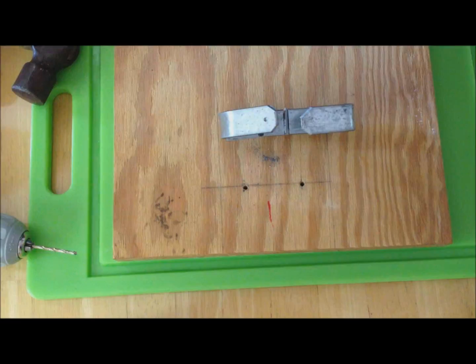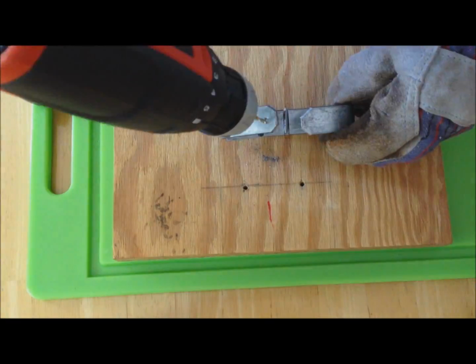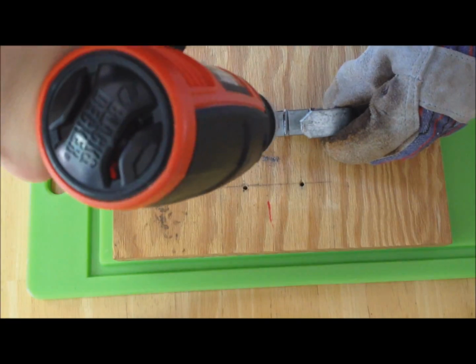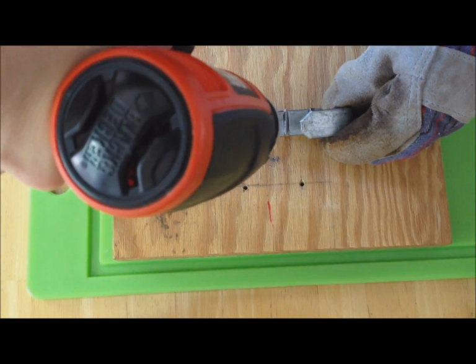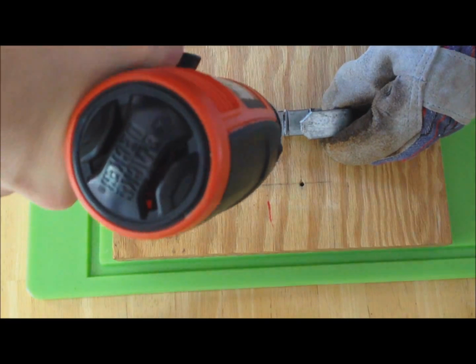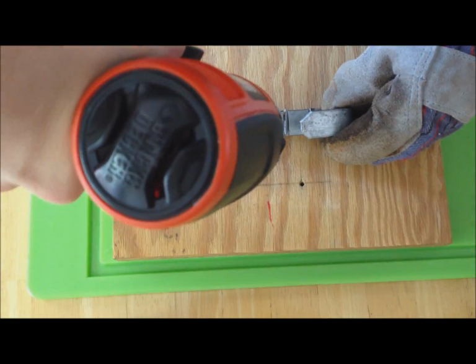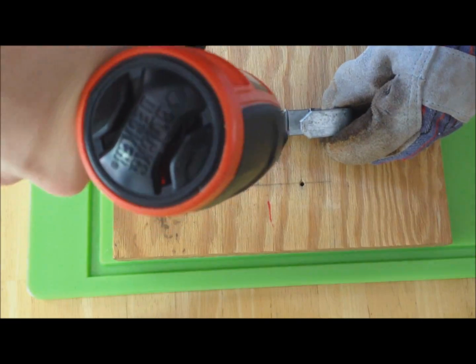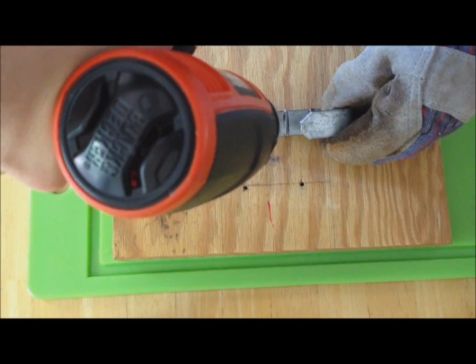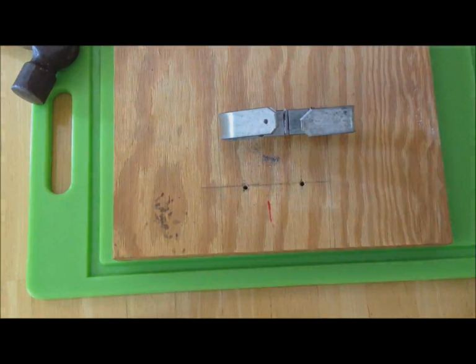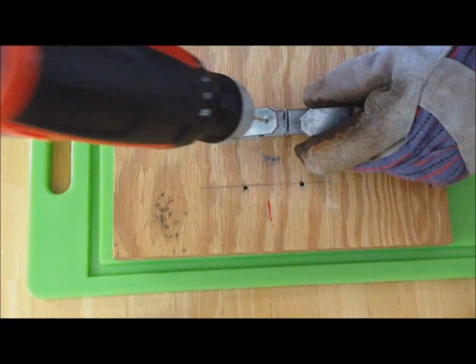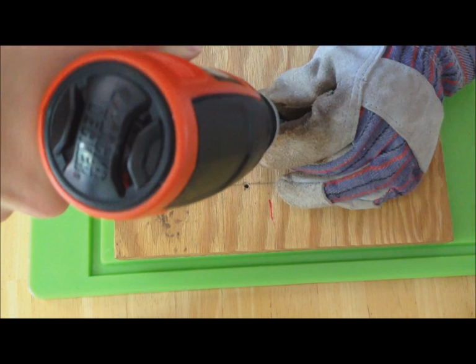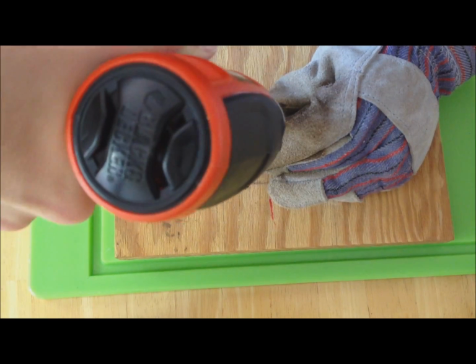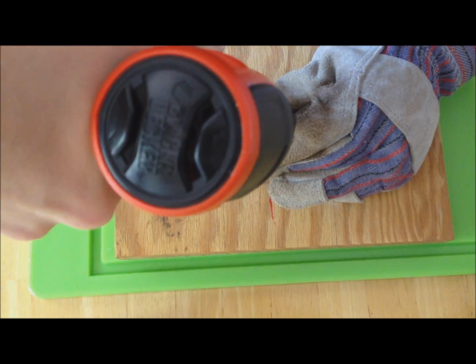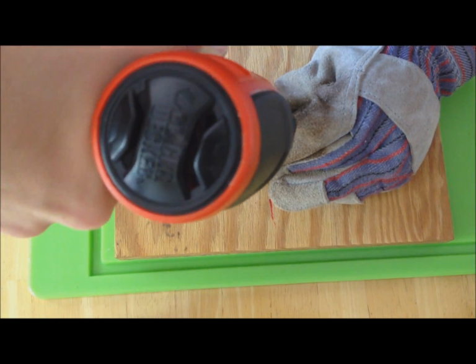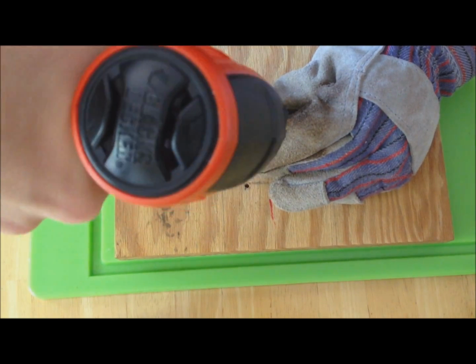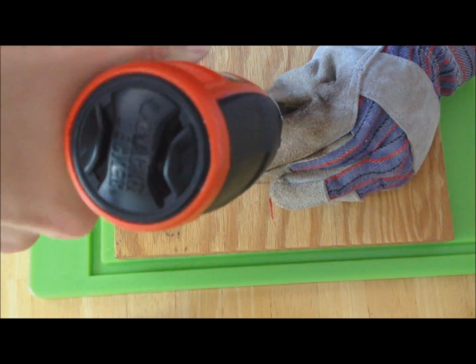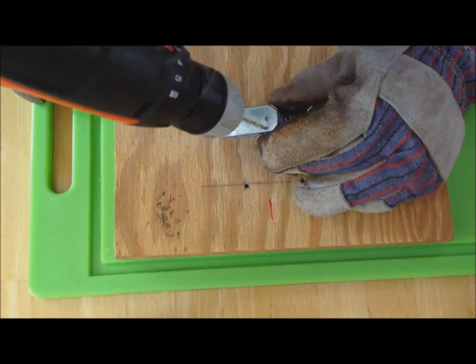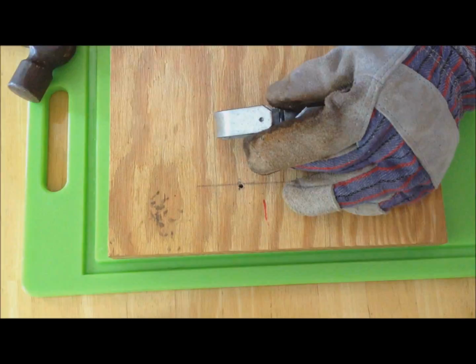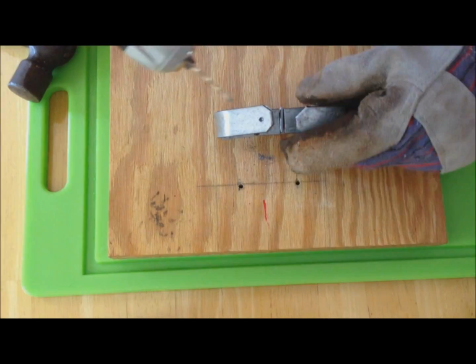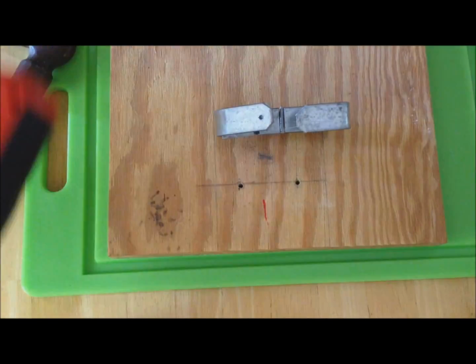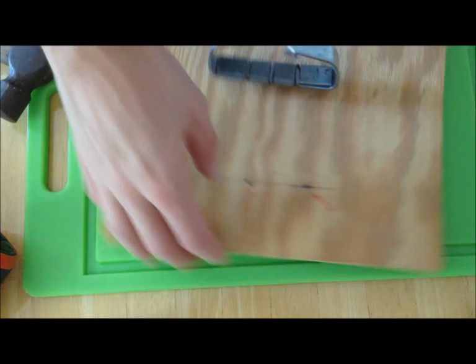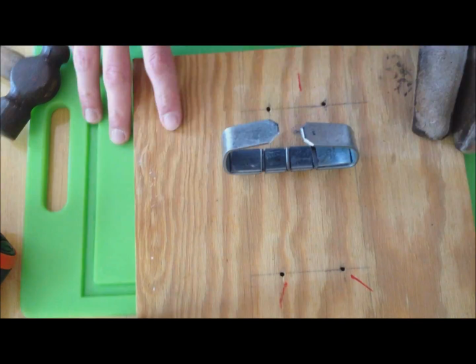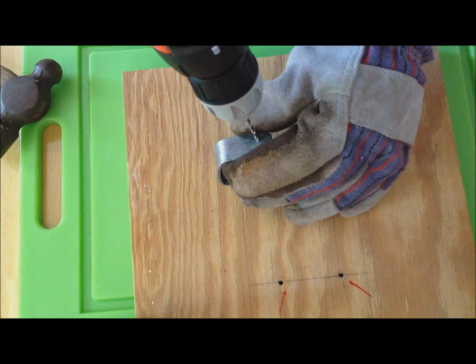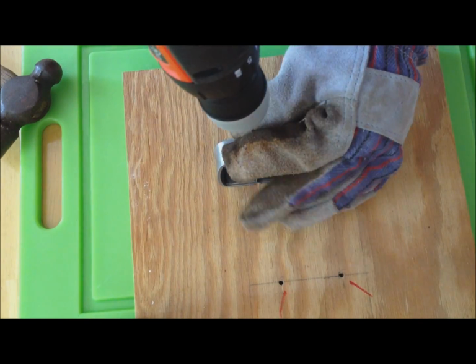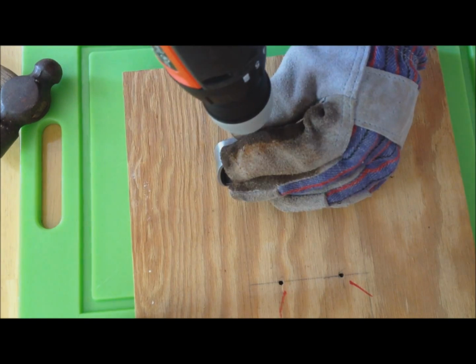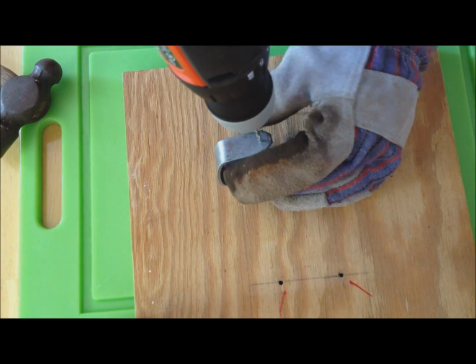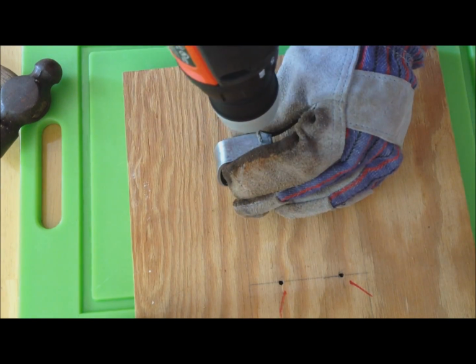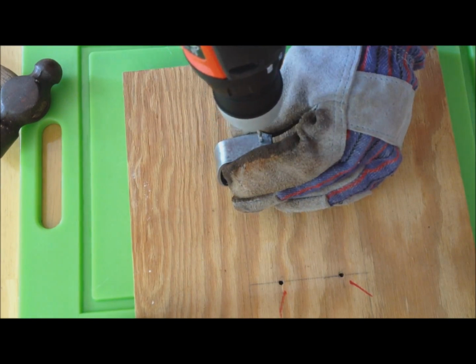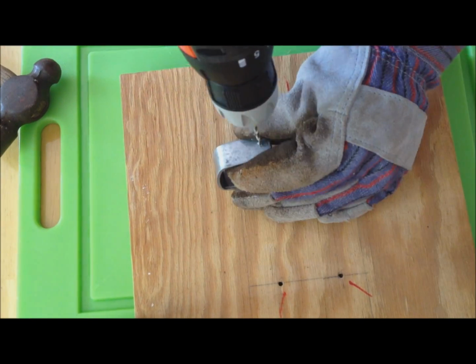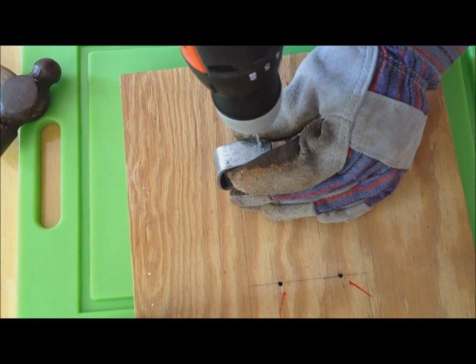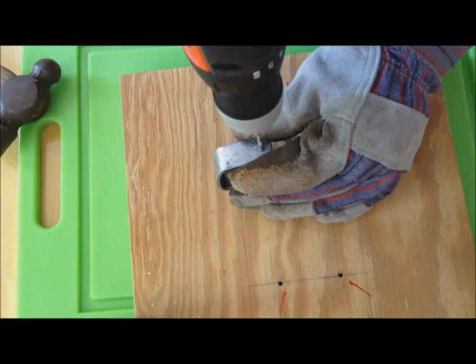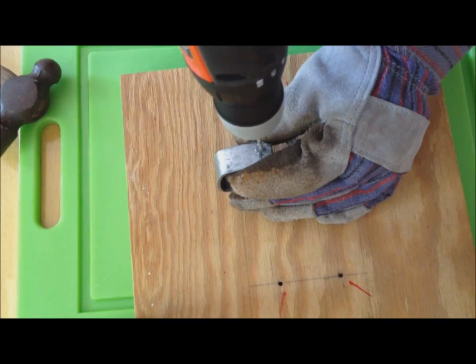I did this step way out of order, but you need to drill a hole in each end of the piece of metal for a strap or a string to go through, to hold the claw to your hand.